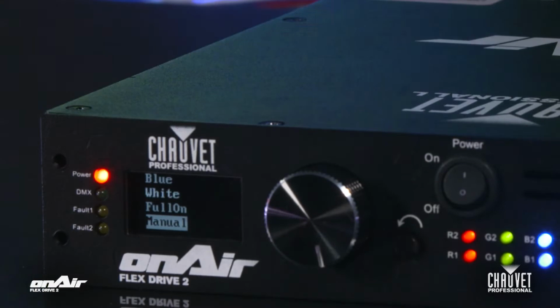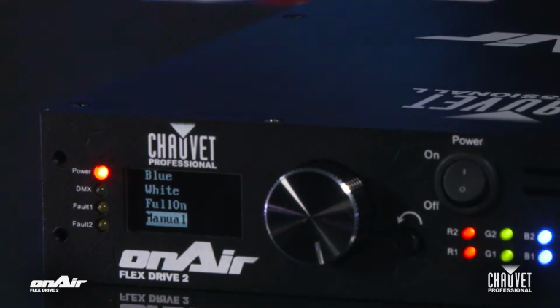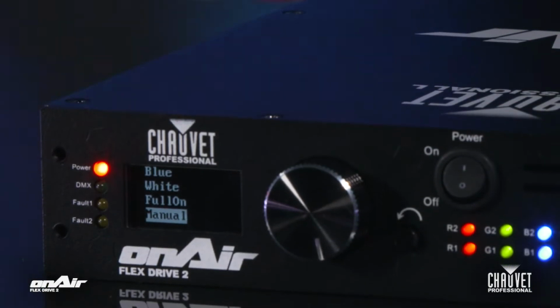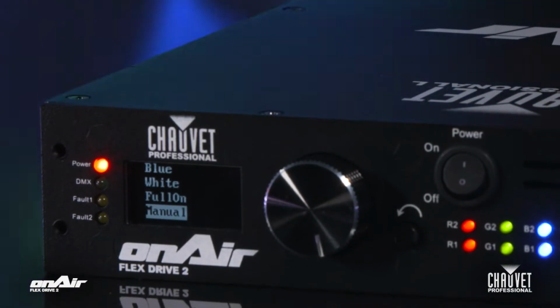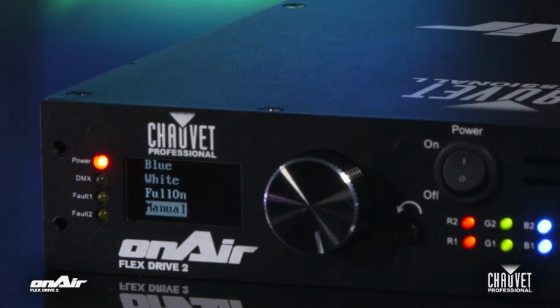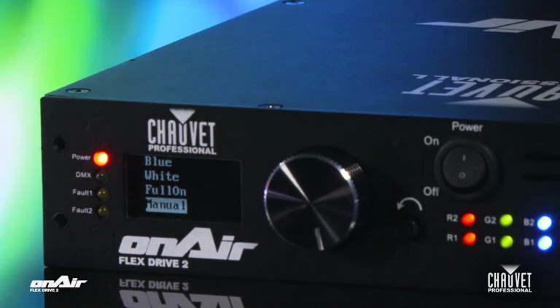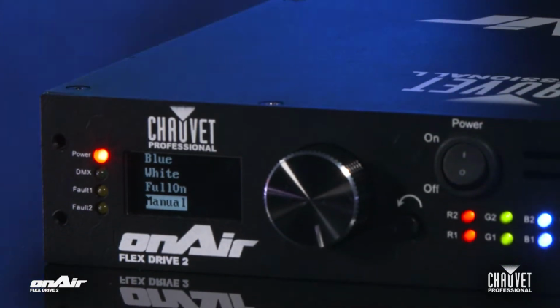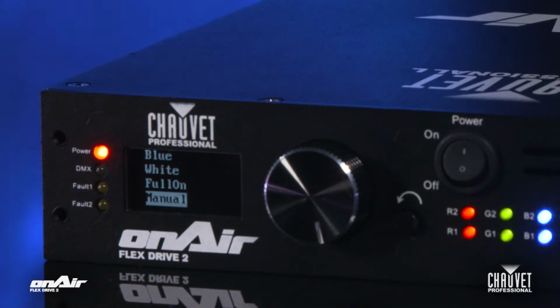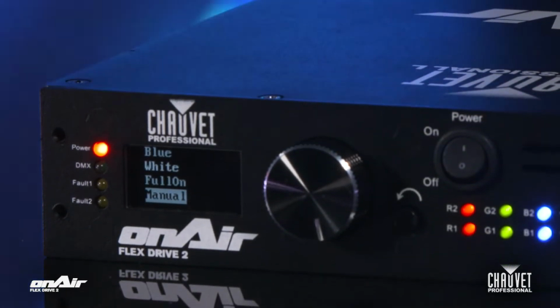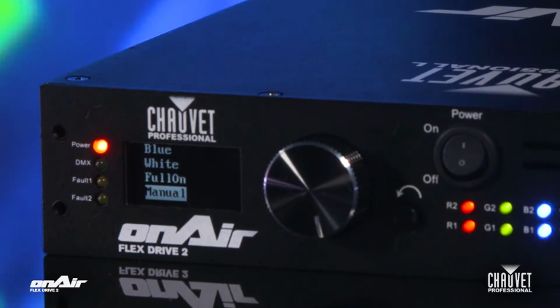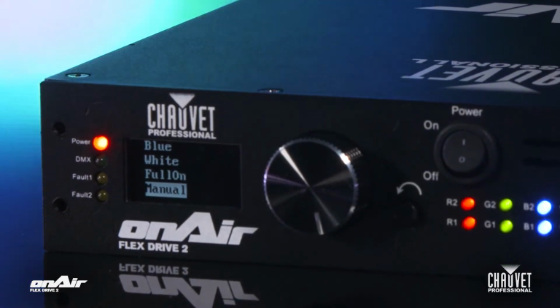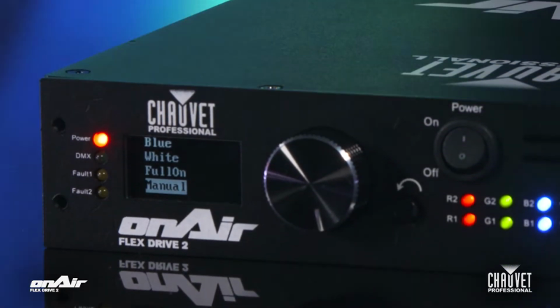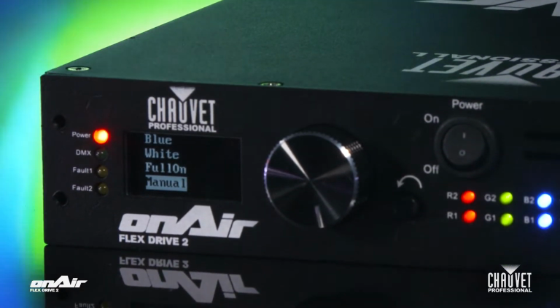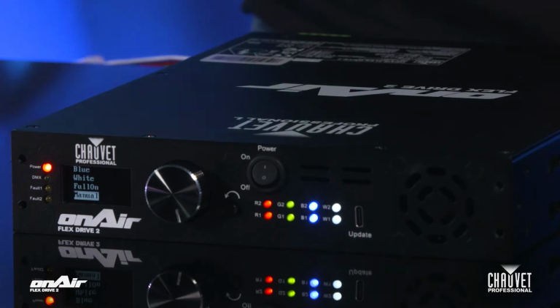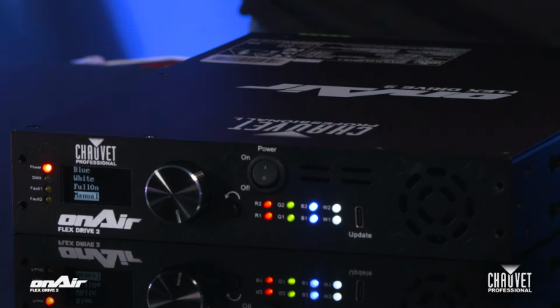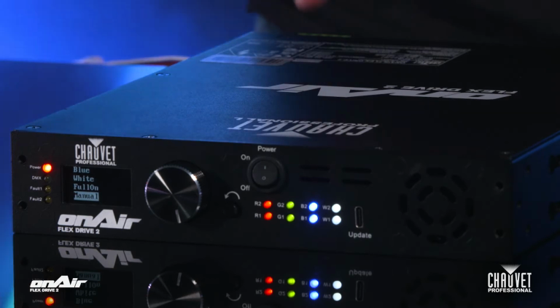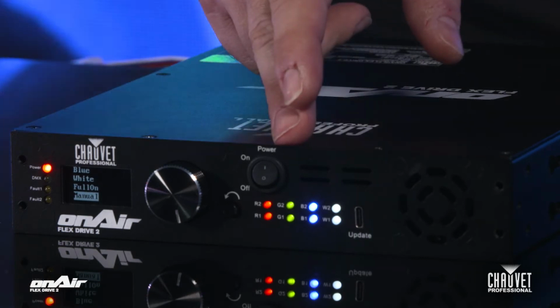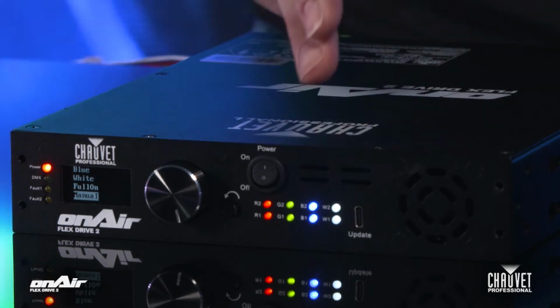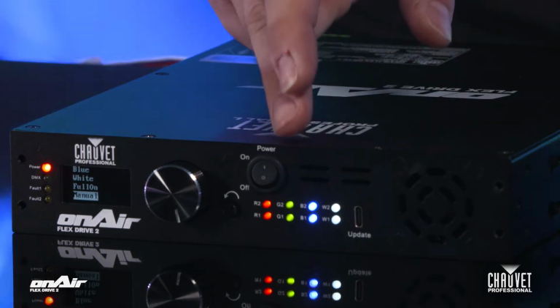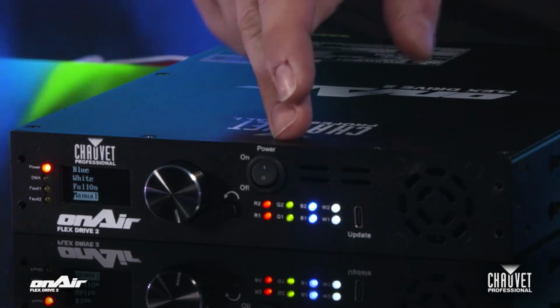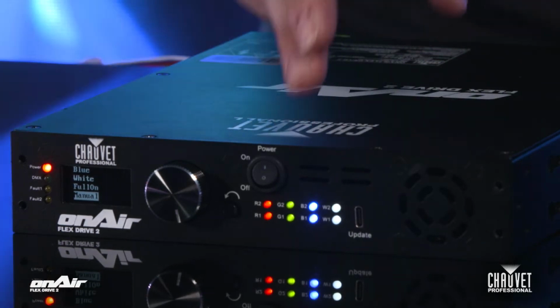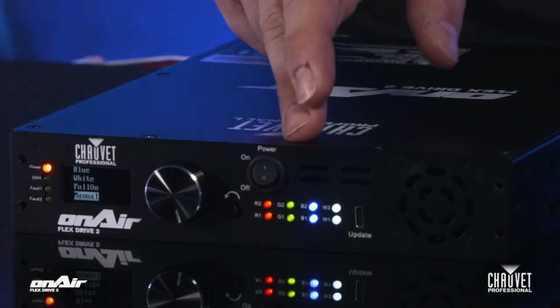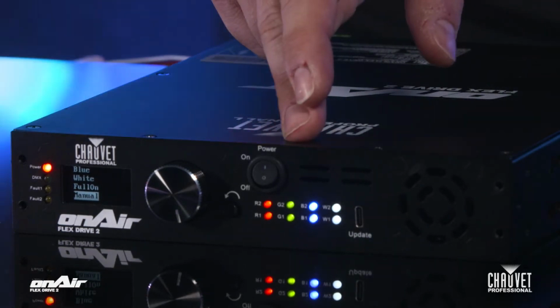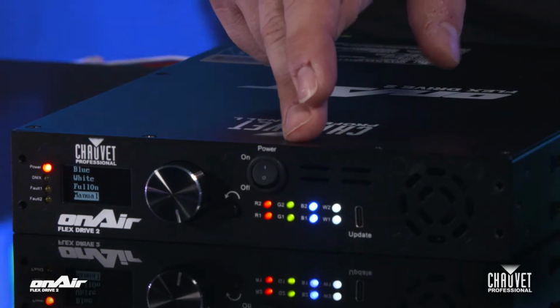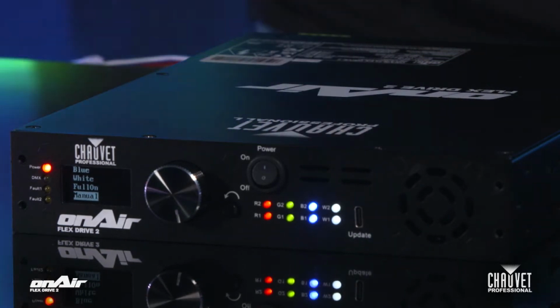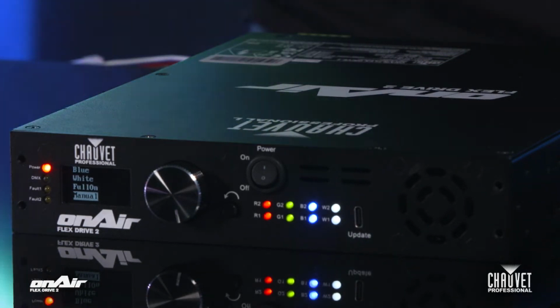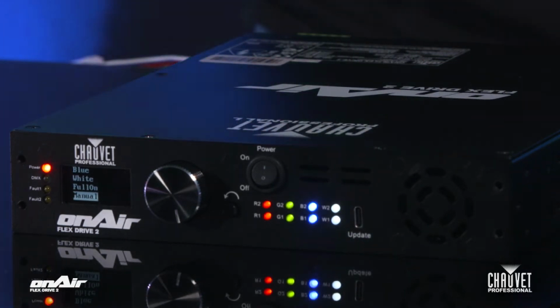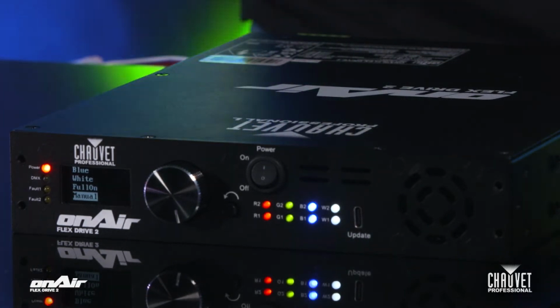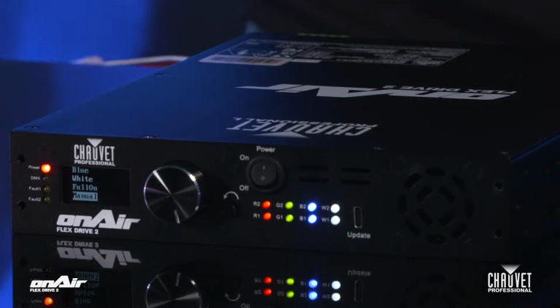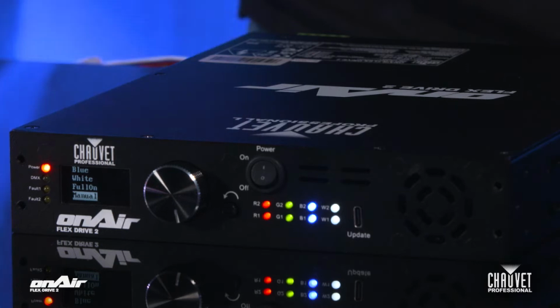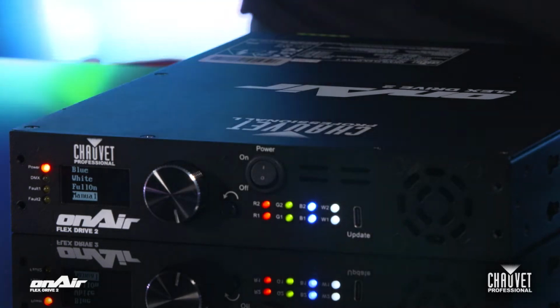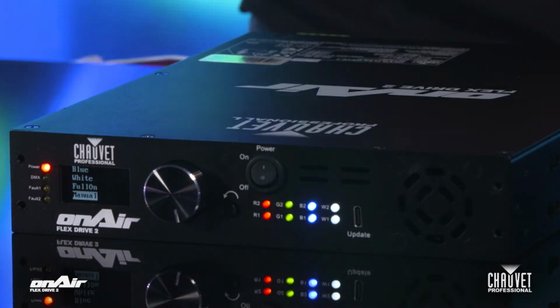On the front, we have a really easy-to-read OLED display with a rotary encoder. You also have really easy-to-read RGBW LED indicators for each port, so you know if it's actually attempting to send out your signal.